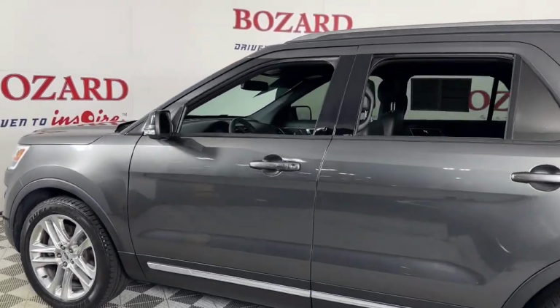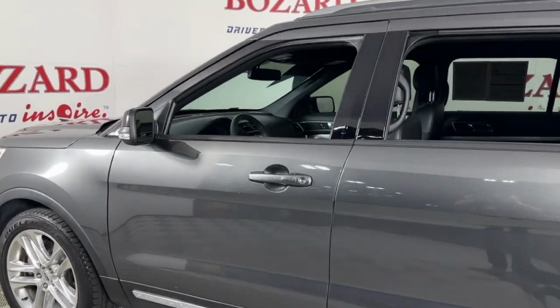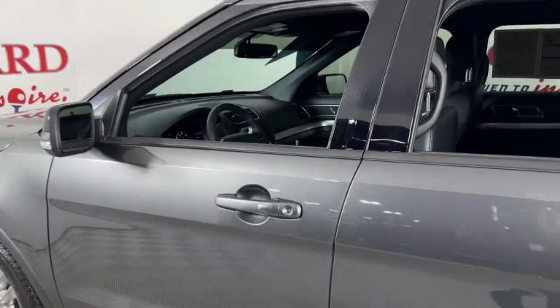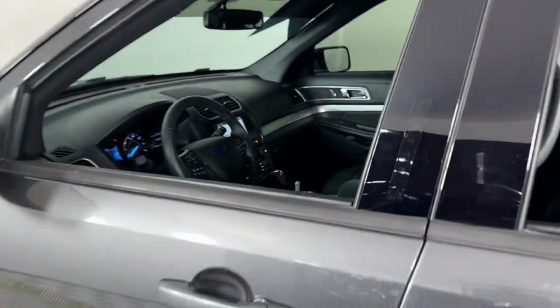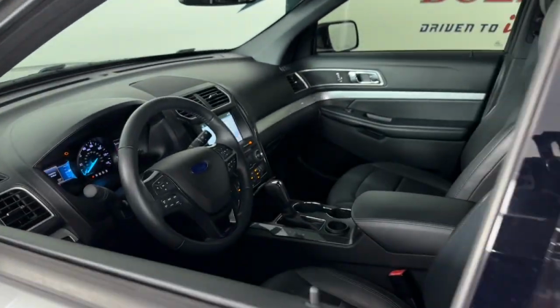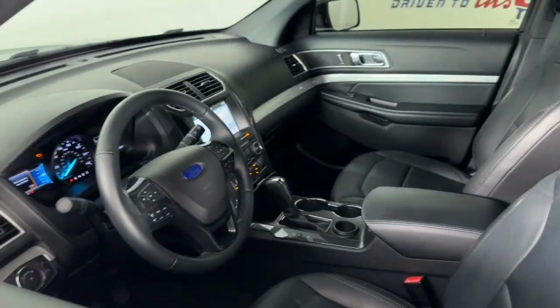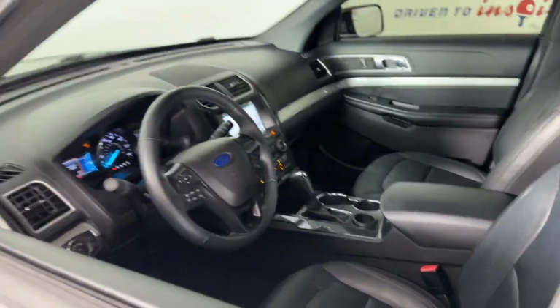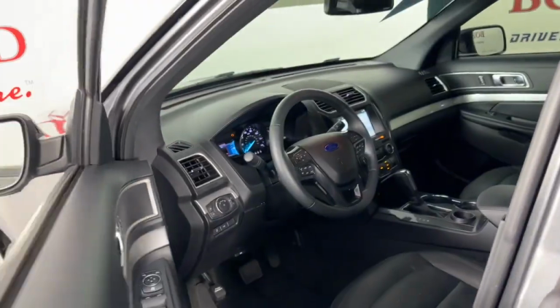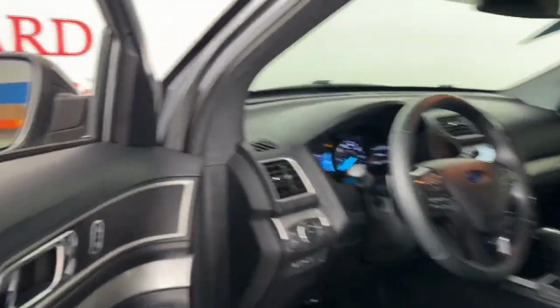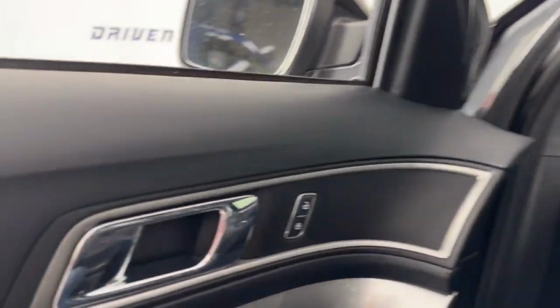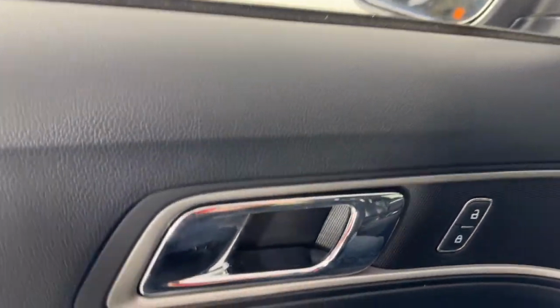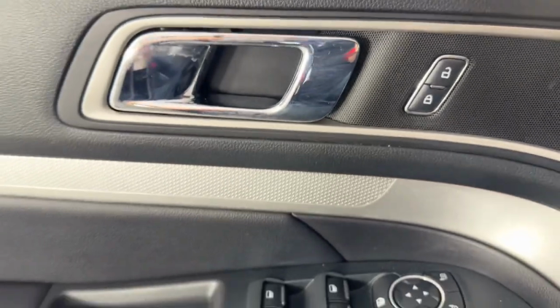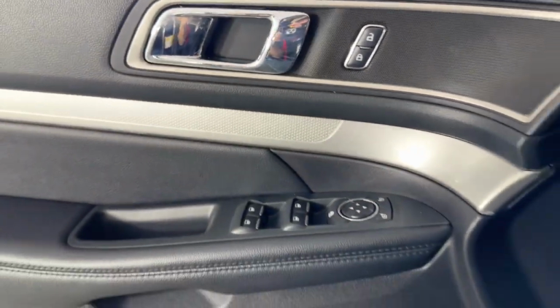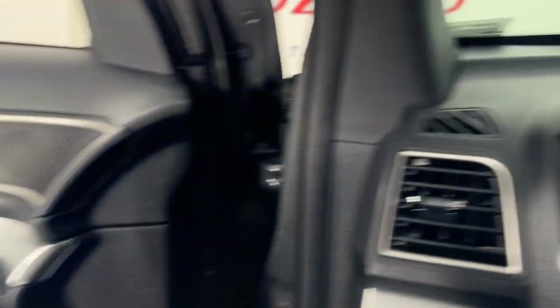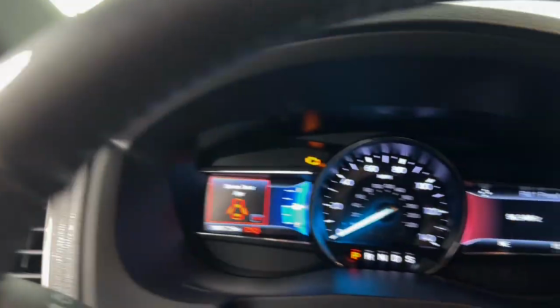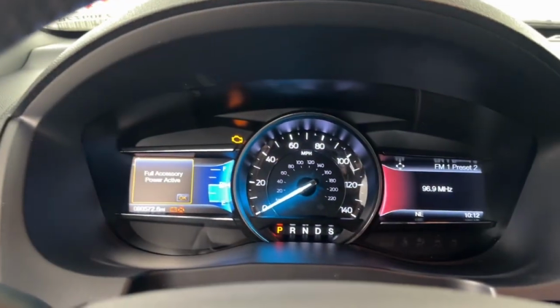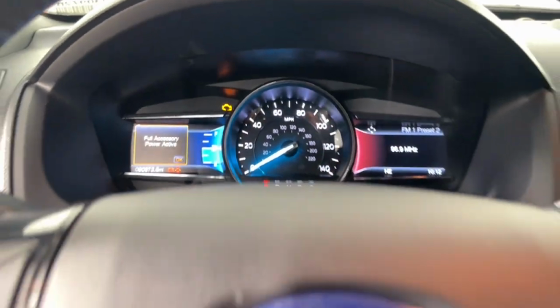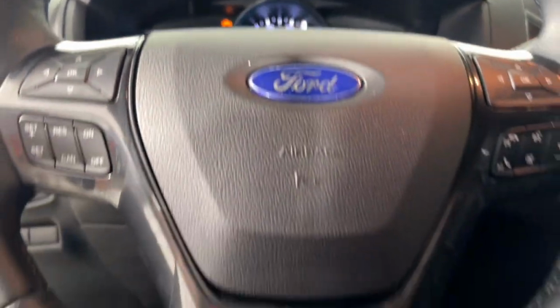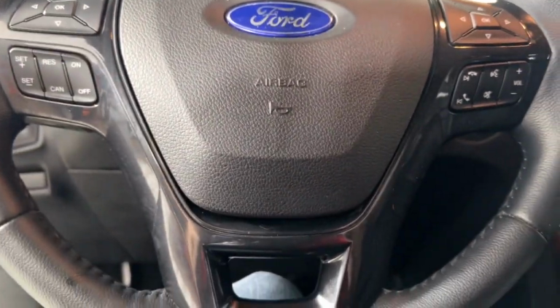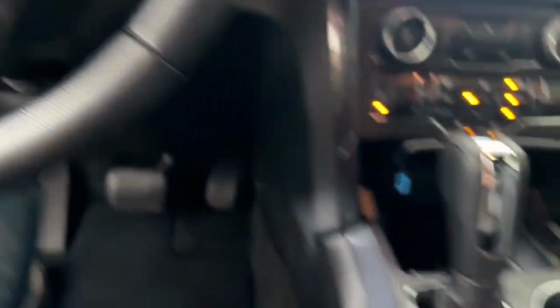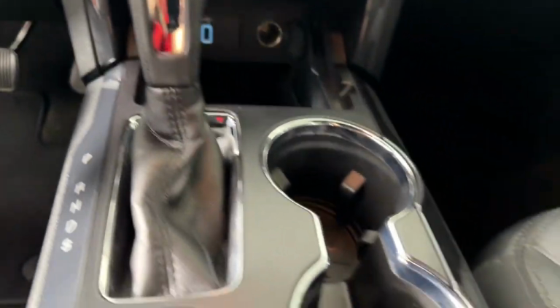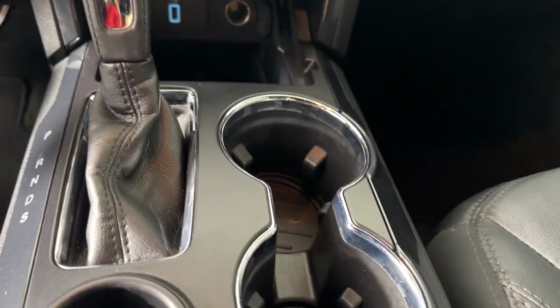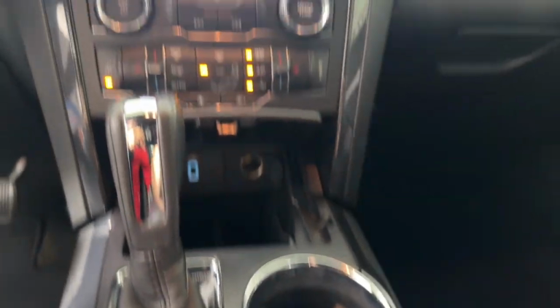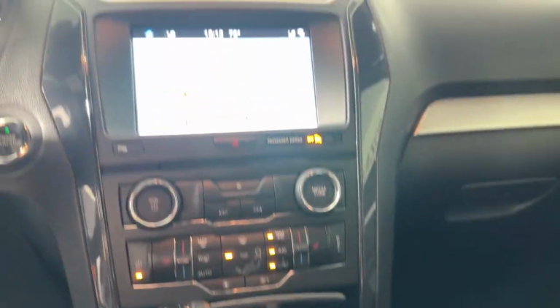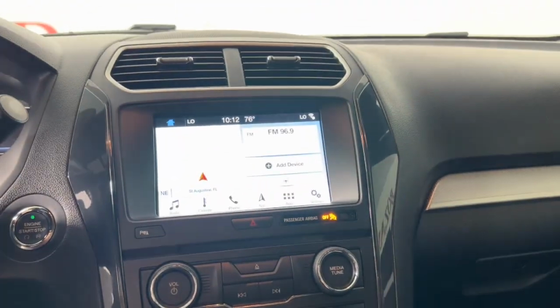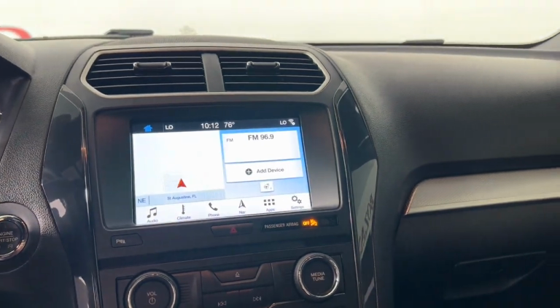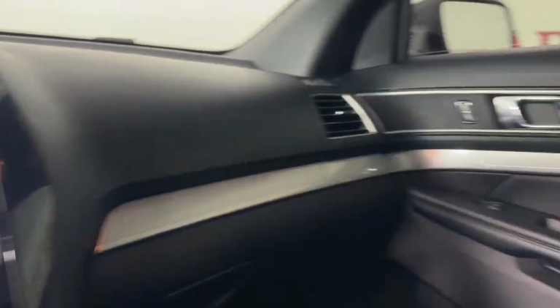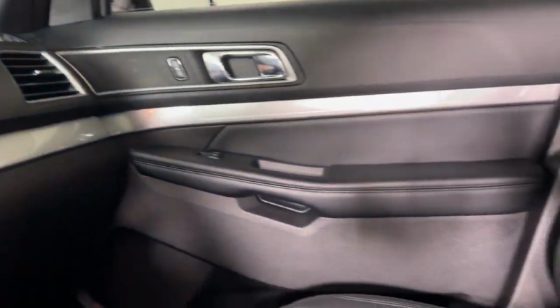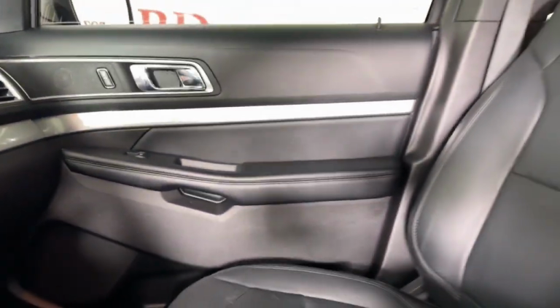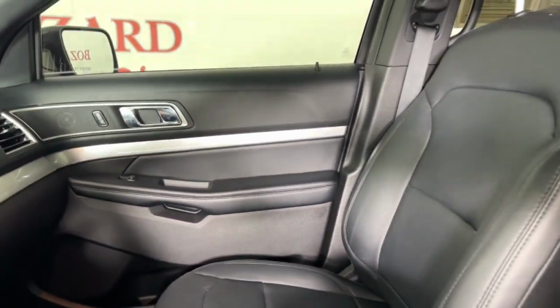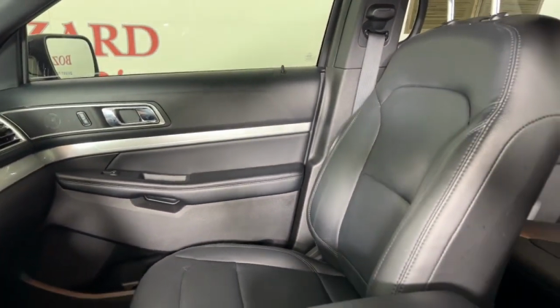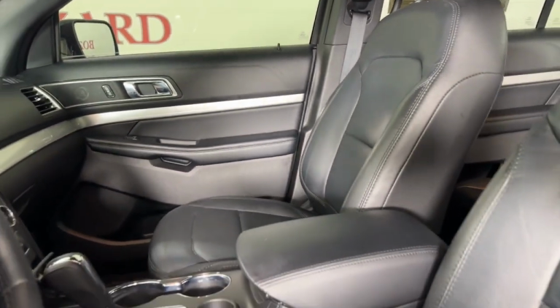Behind its commanding stance, you'll find a refined, comfortable driving experience, available options that let you customize technology and capabilities, and rugged midsize SUV versatility. These are just some of the great options this vehicle comes with.